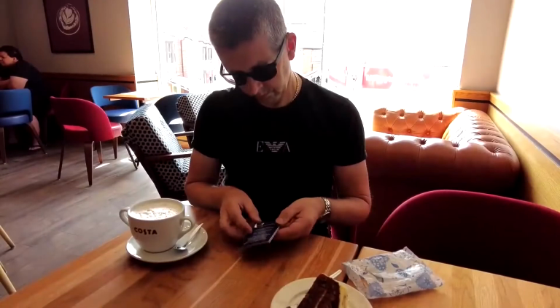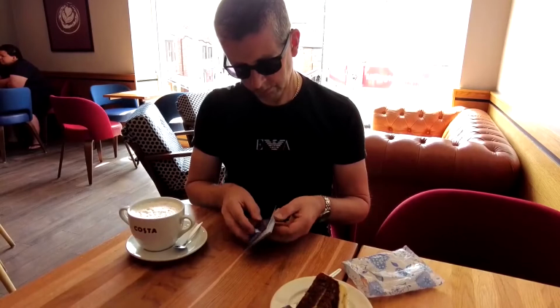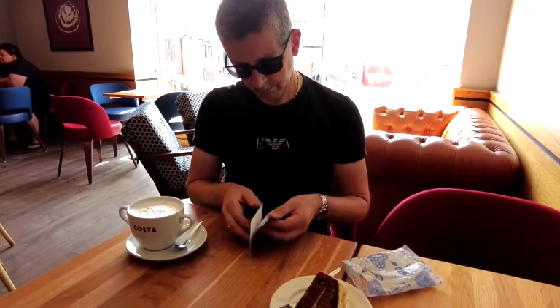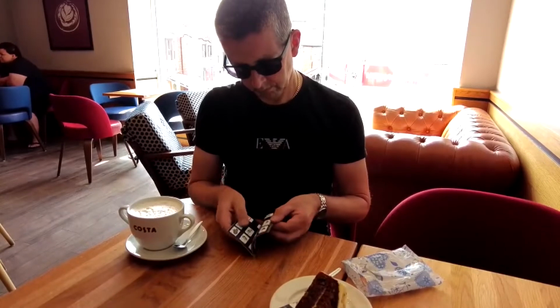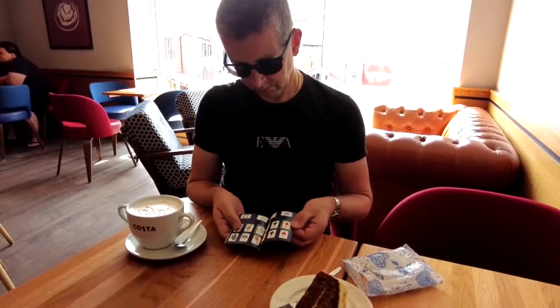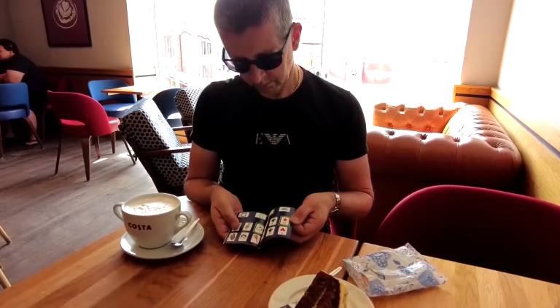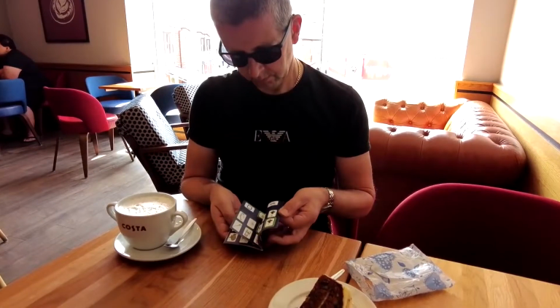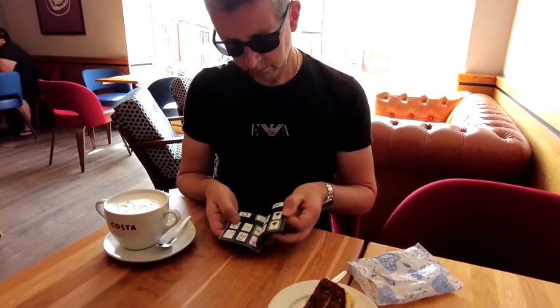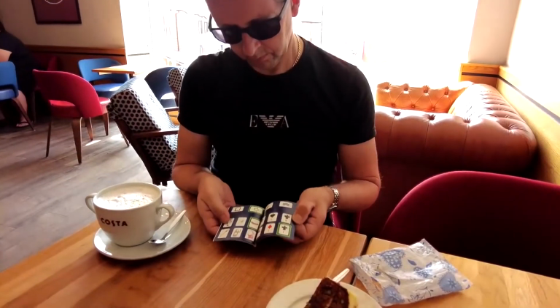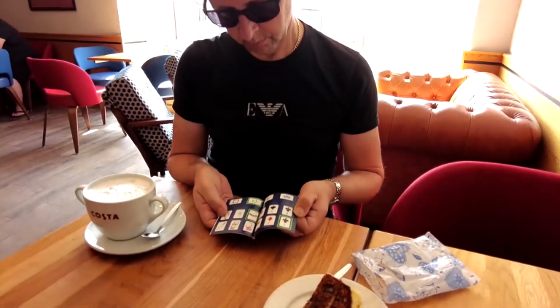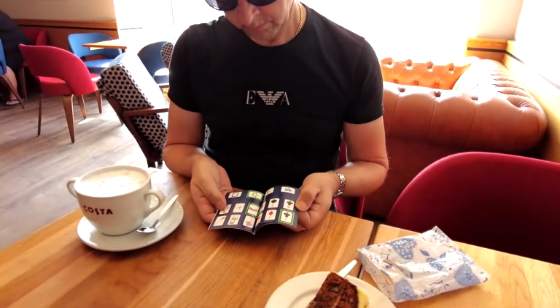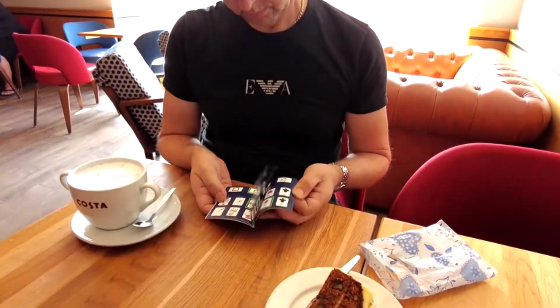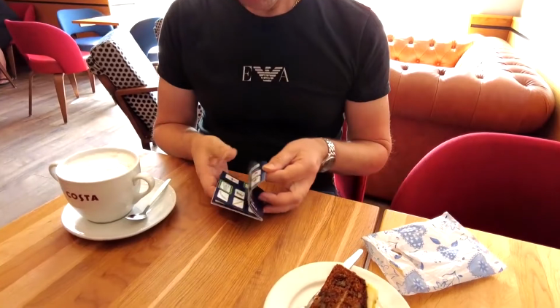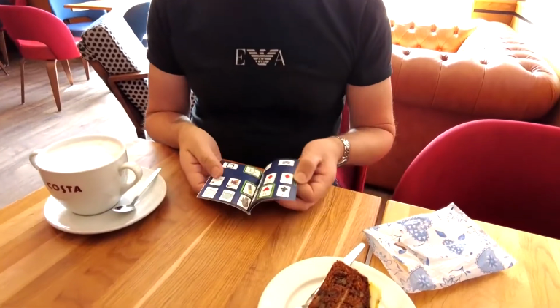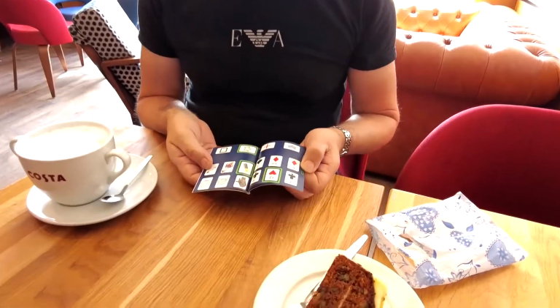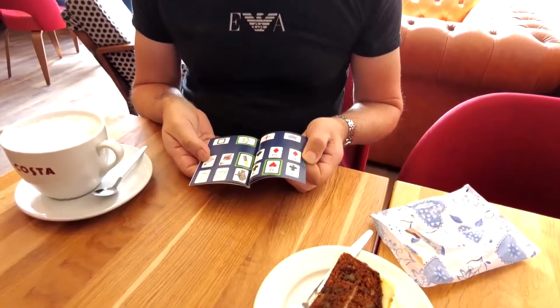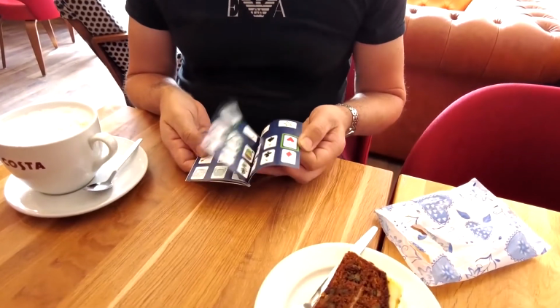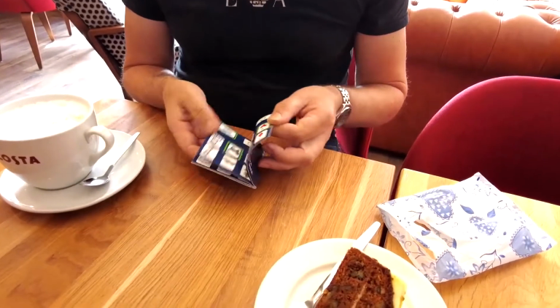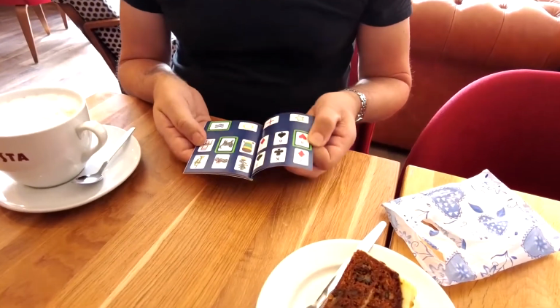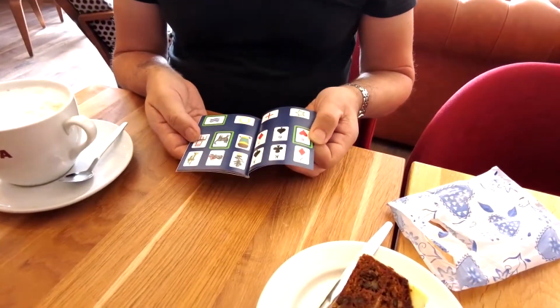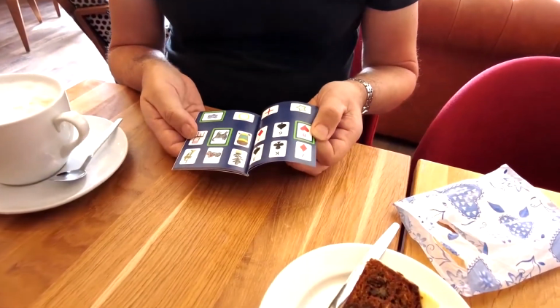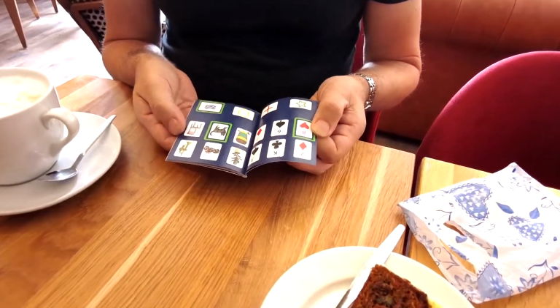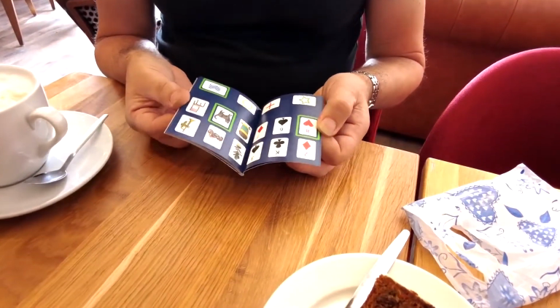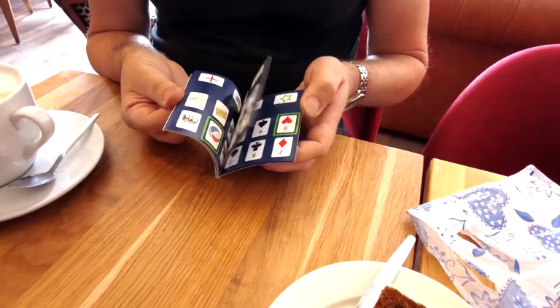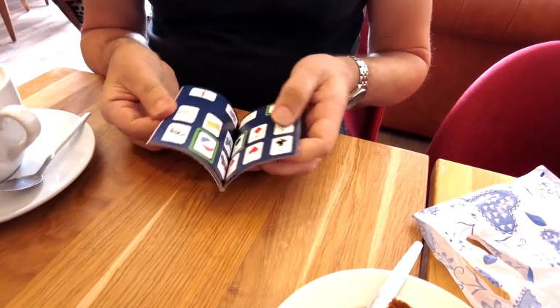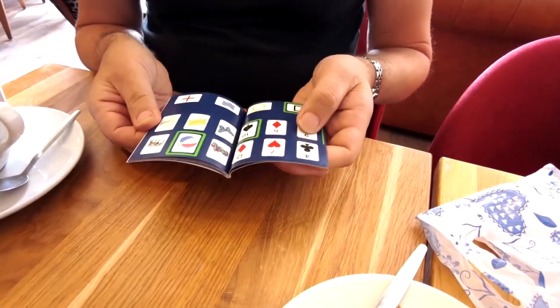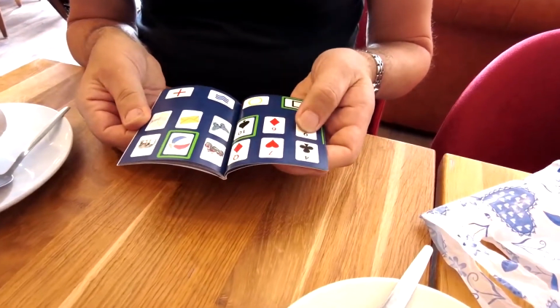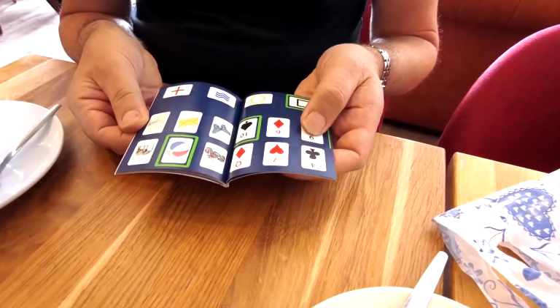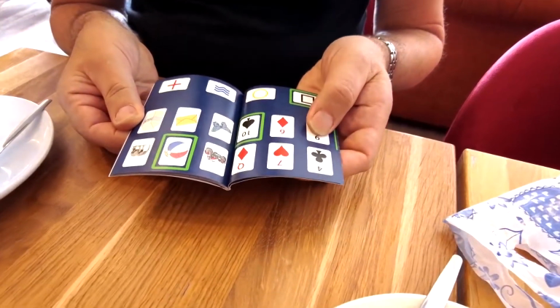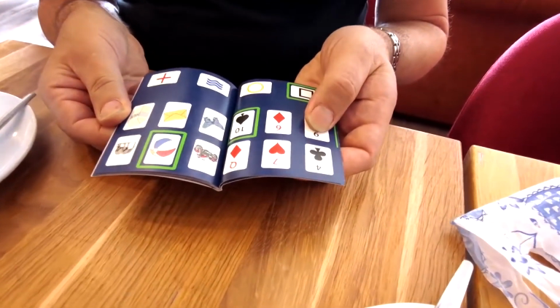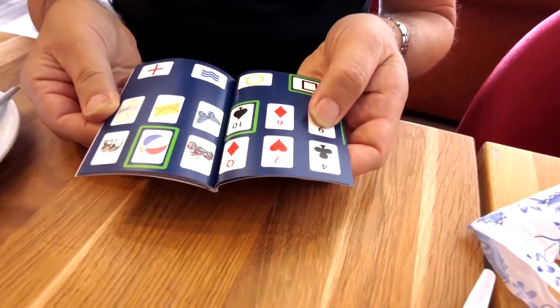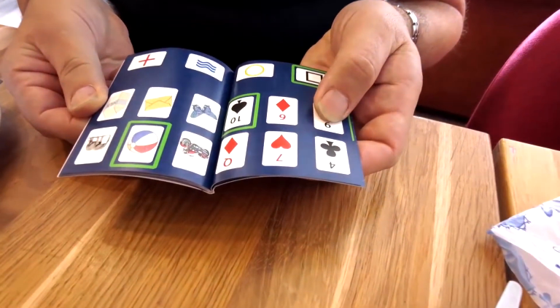Have your spectator flick to any page of the book and focus on the pictures, playing cards or ESP symbols. Just by reading them out in any order, you'll instantly know which one is randomly highlighted green.